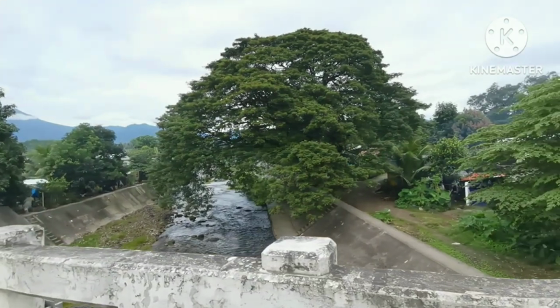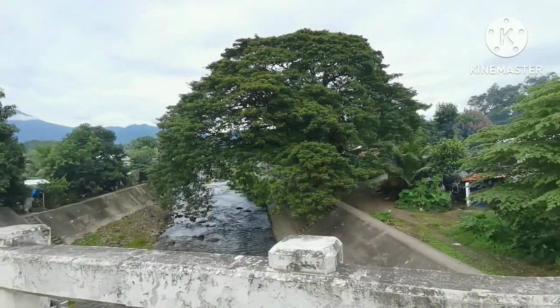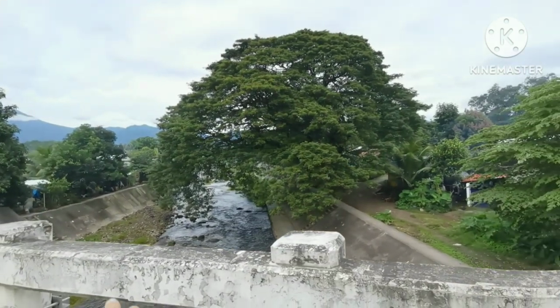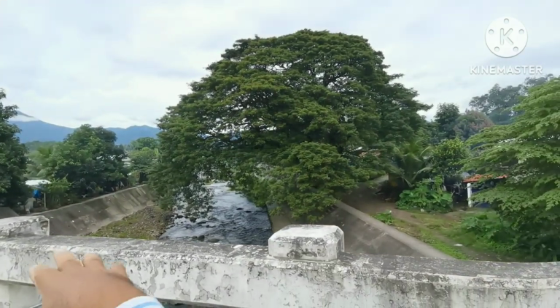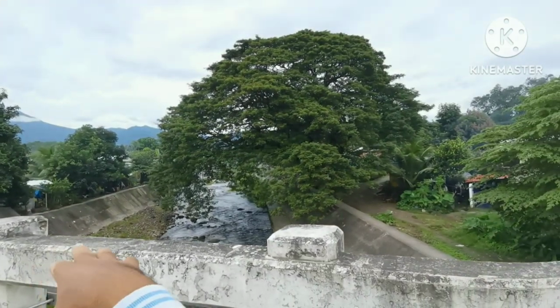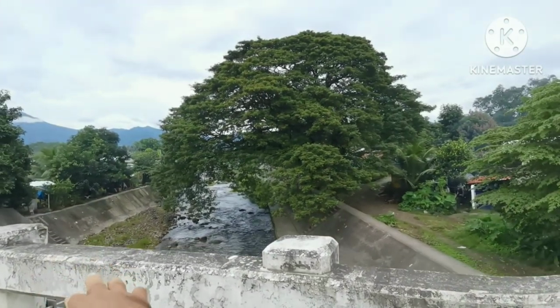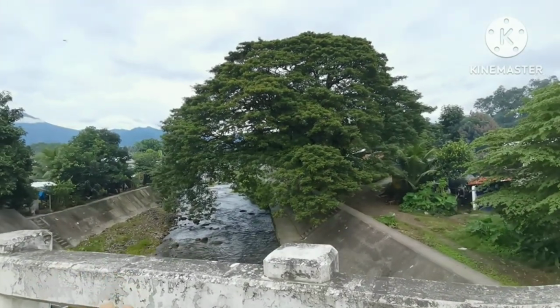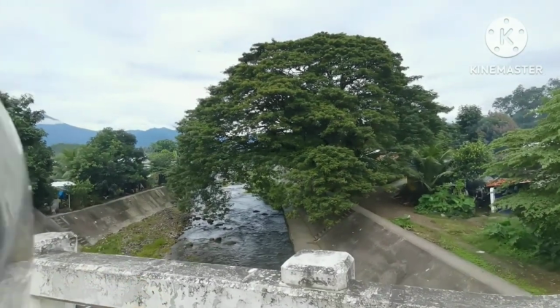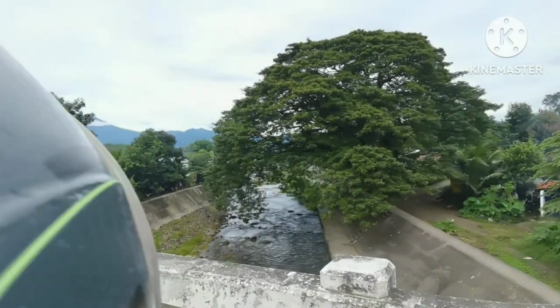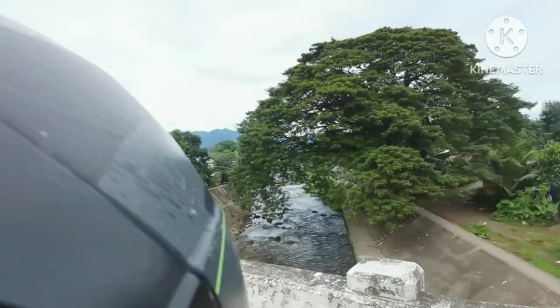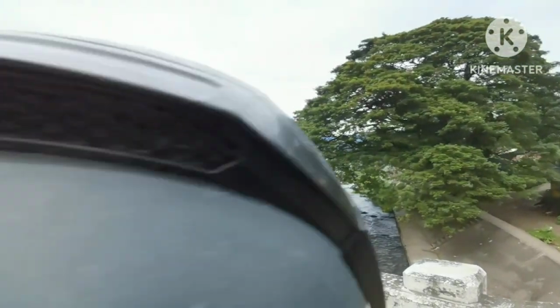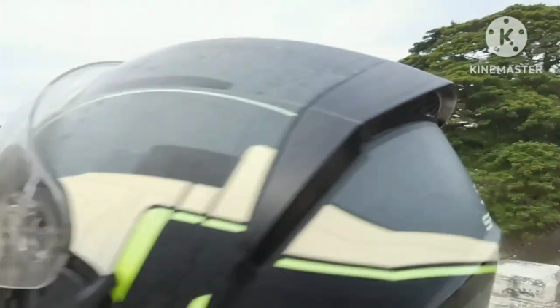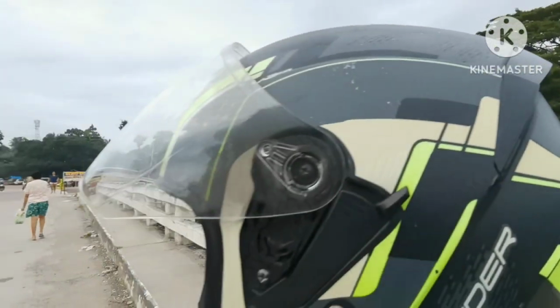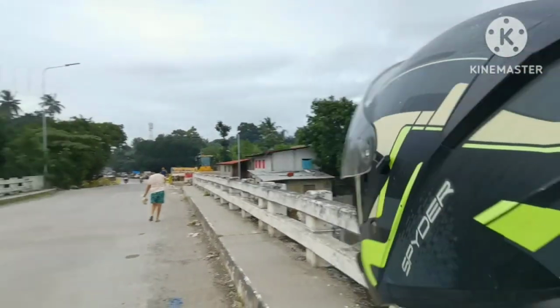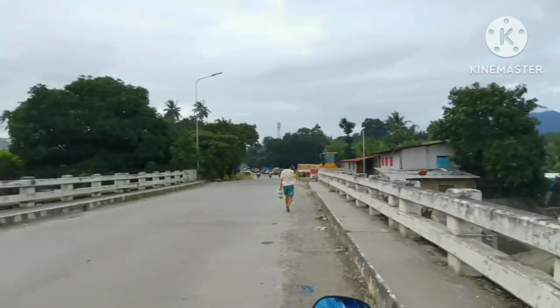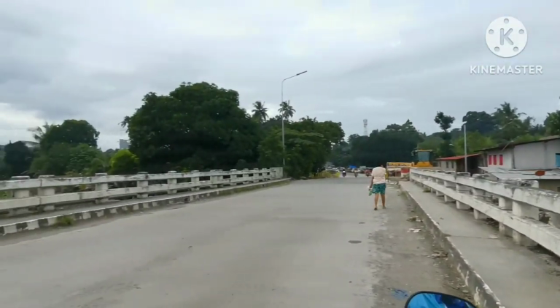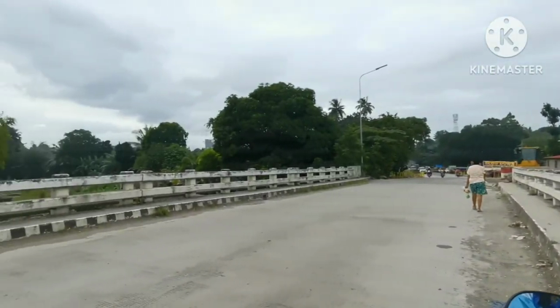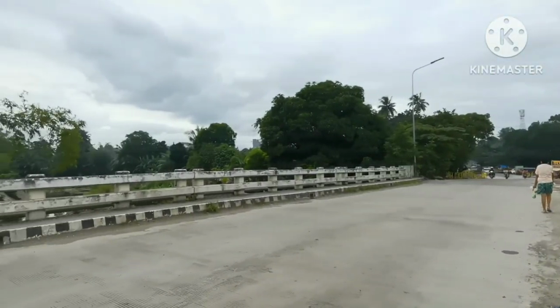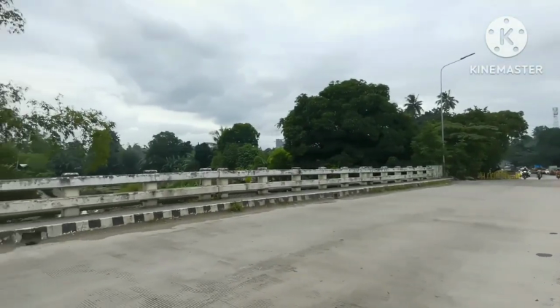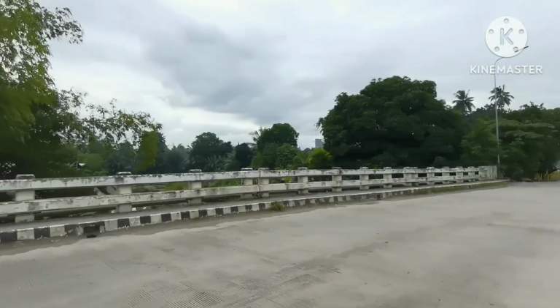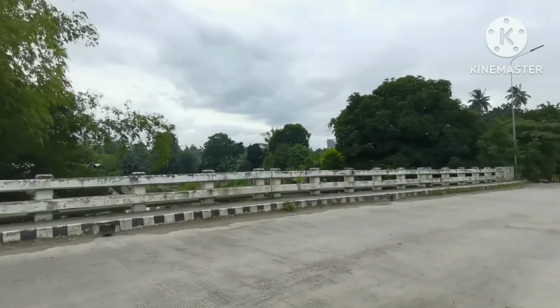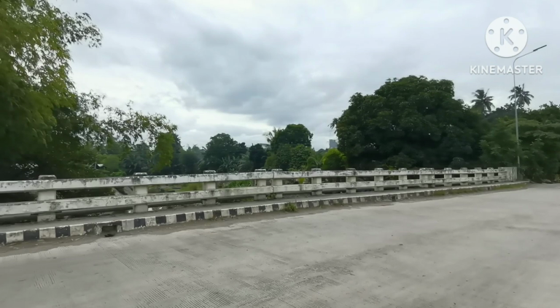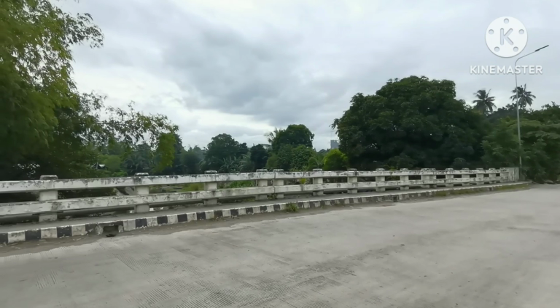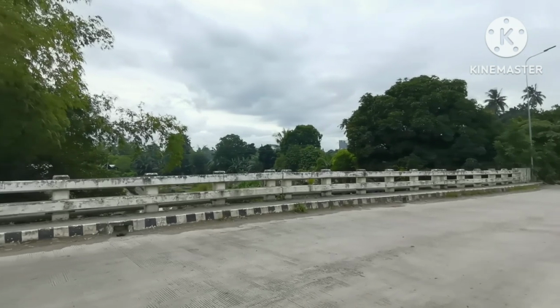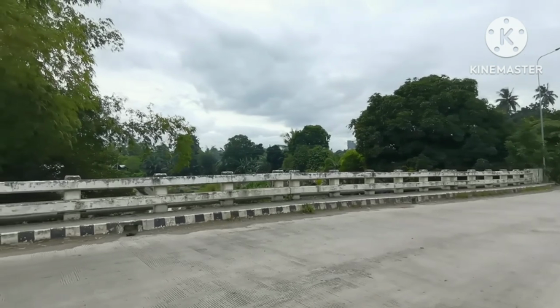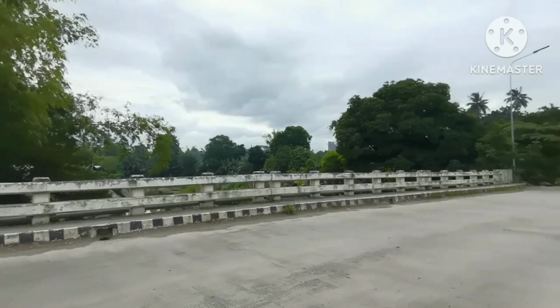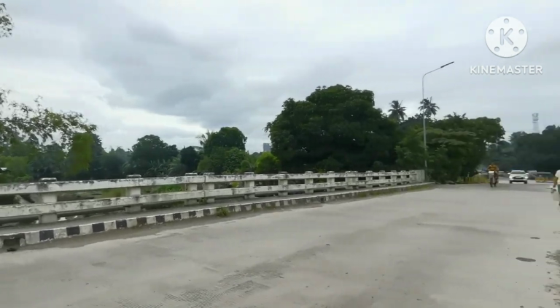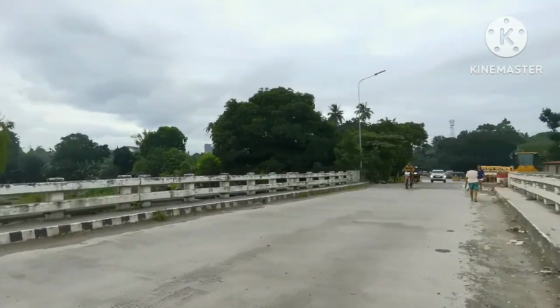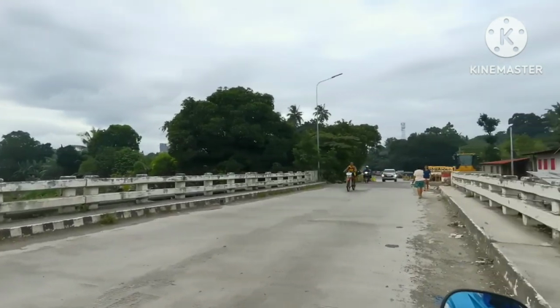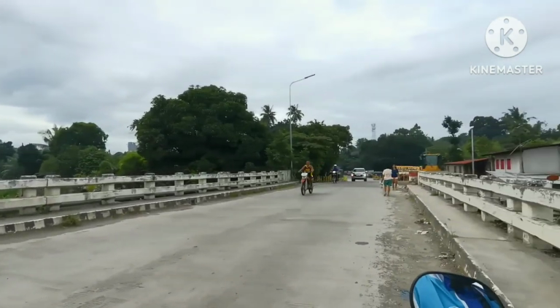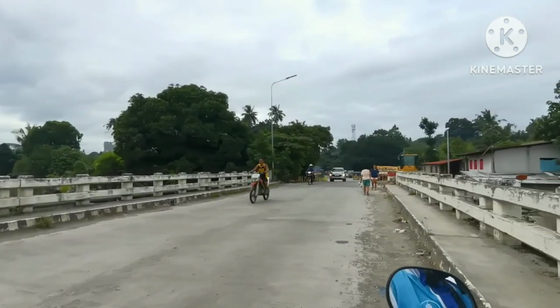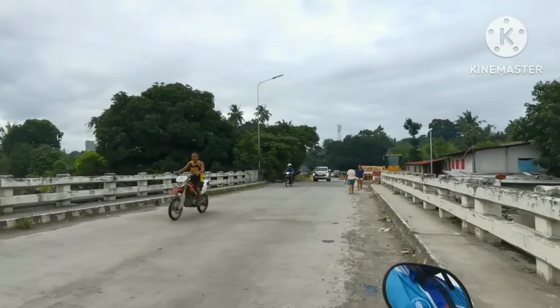Mahabha, maataas-tas itong bridge dito. Kasi before, lagi ito masisira dito because of the baha. Yun na, masipkin na yung mga kabayan dada sa gilid kasi may dike na. Proceed tayo.